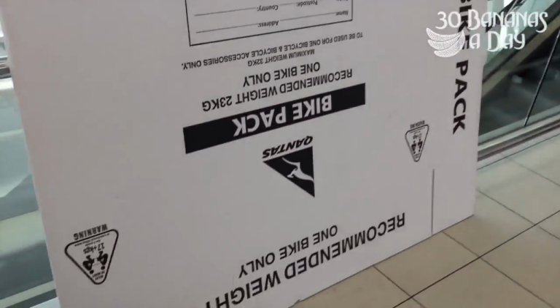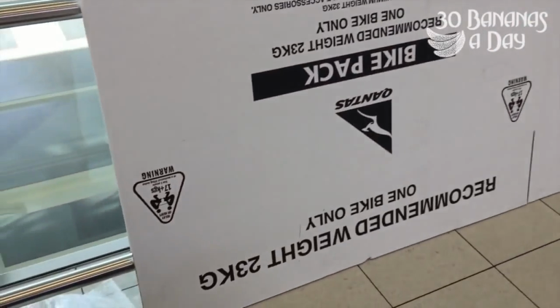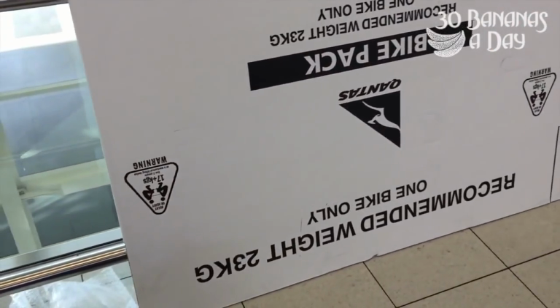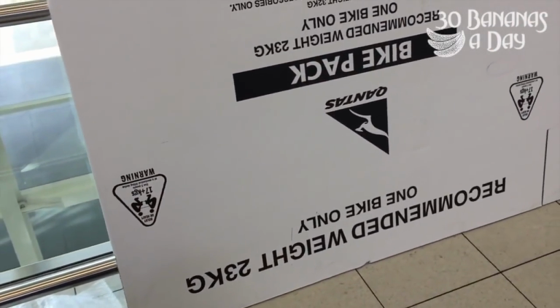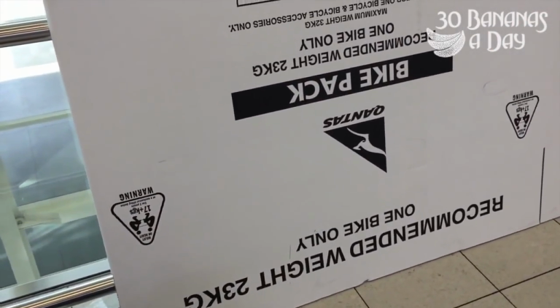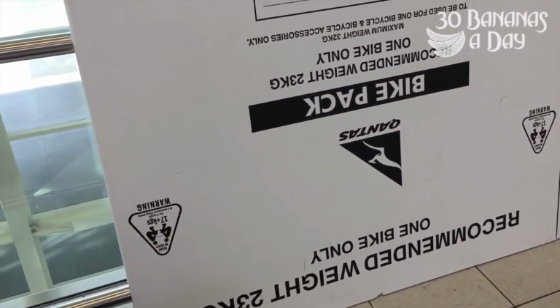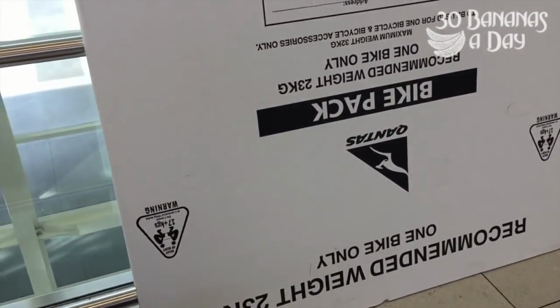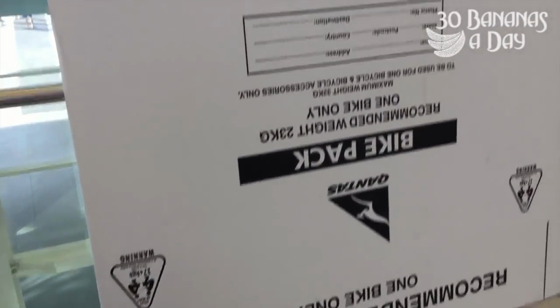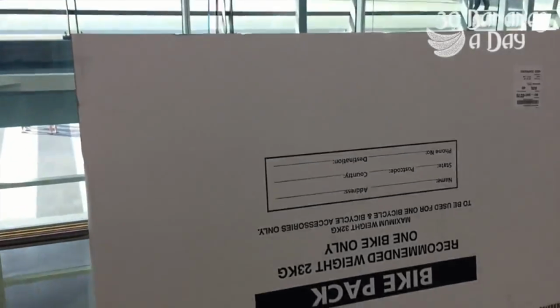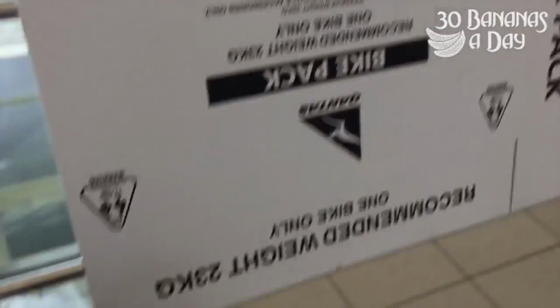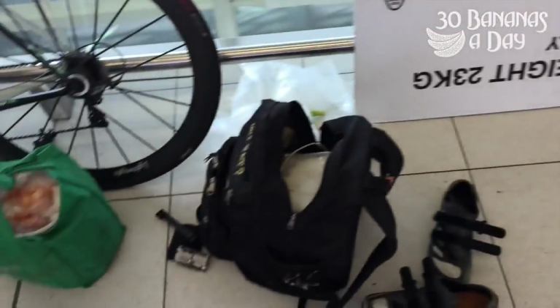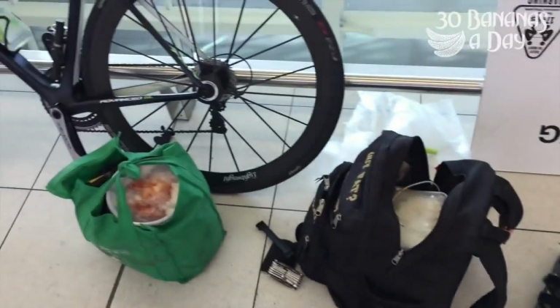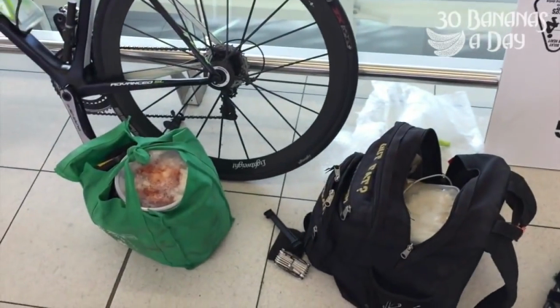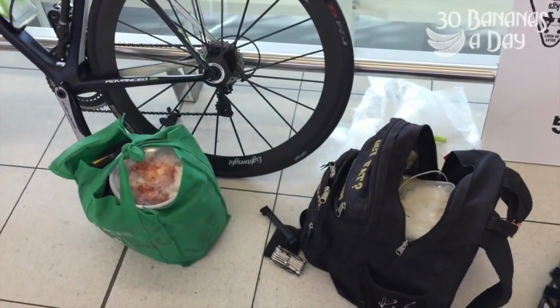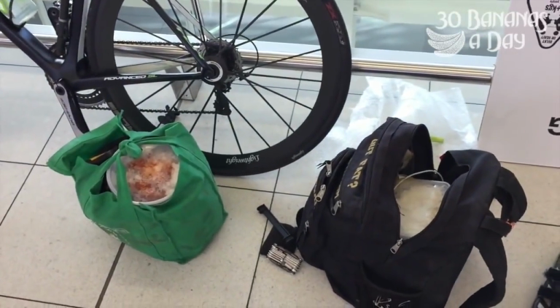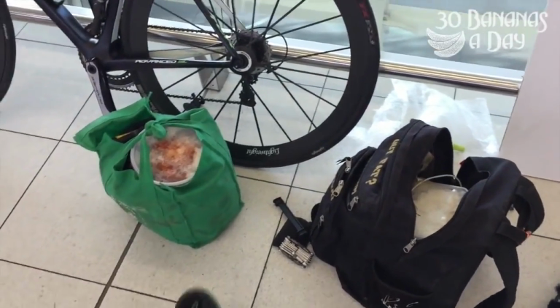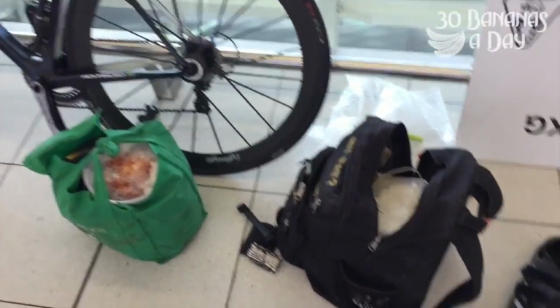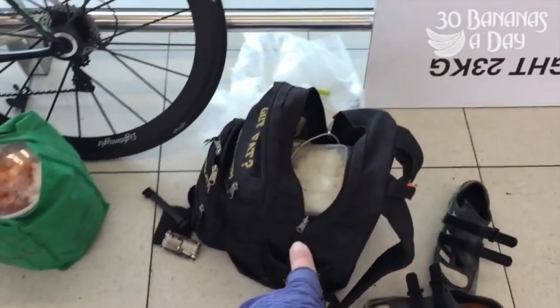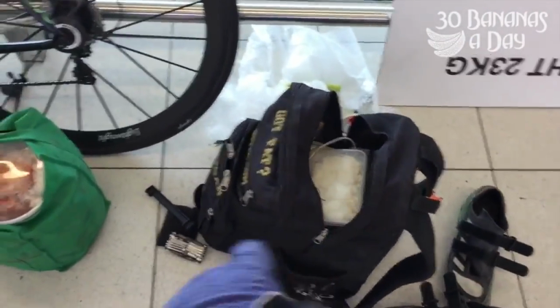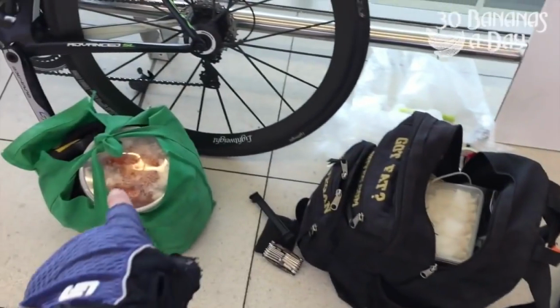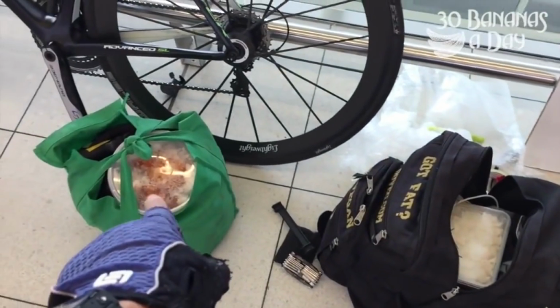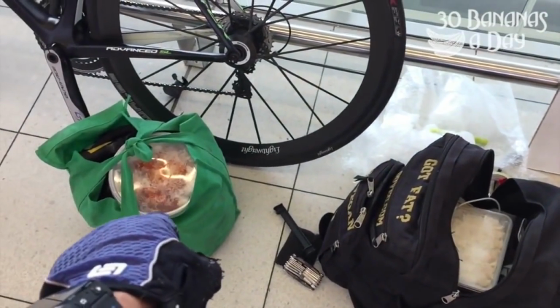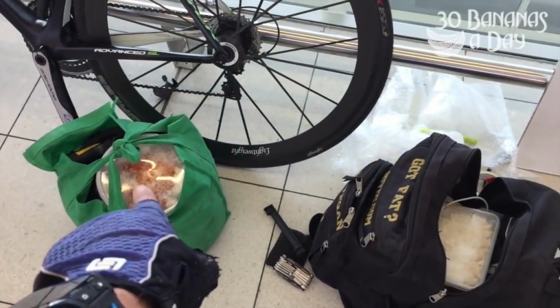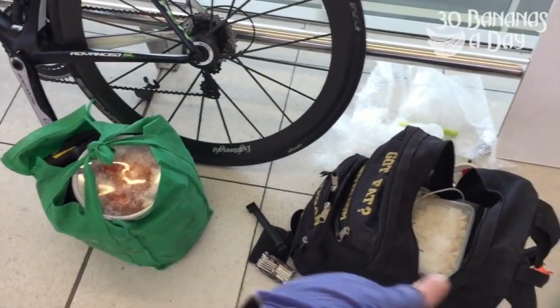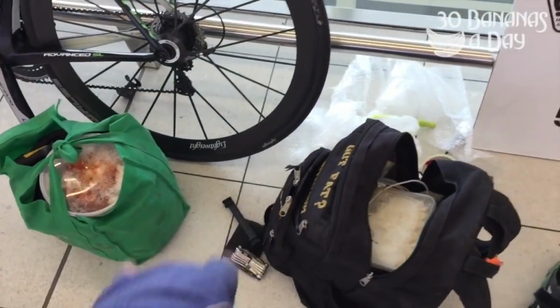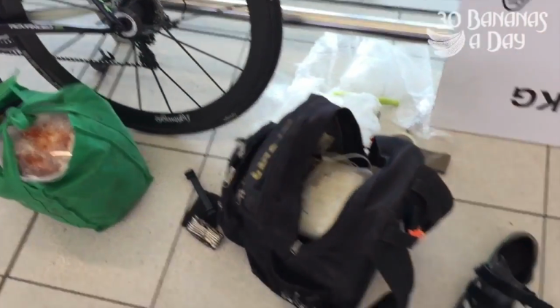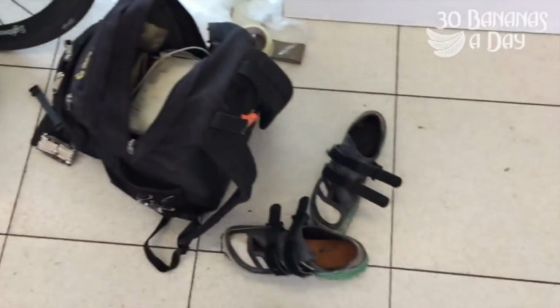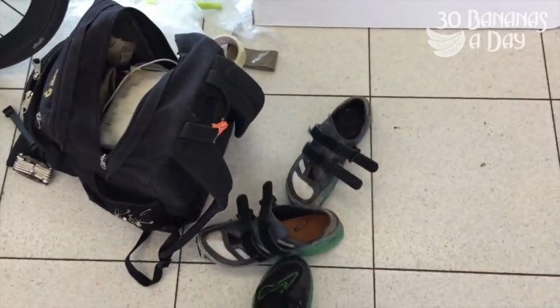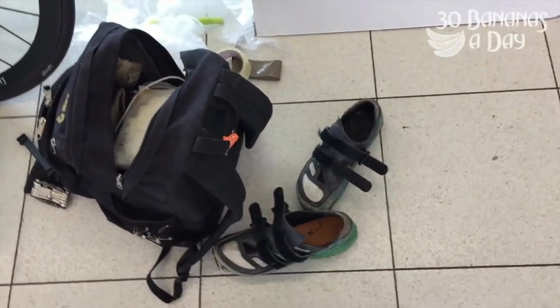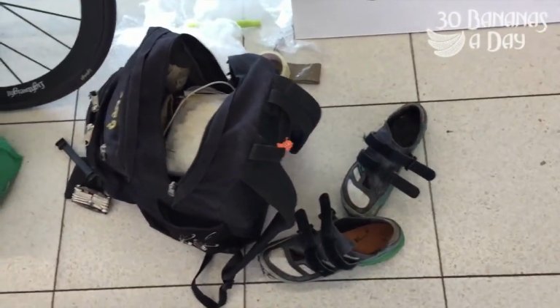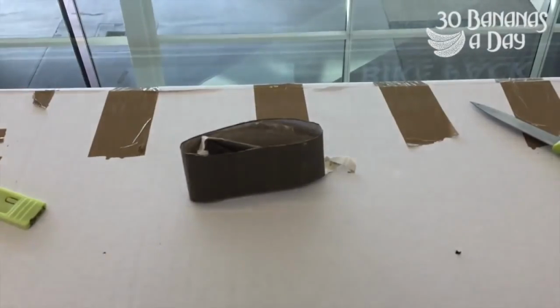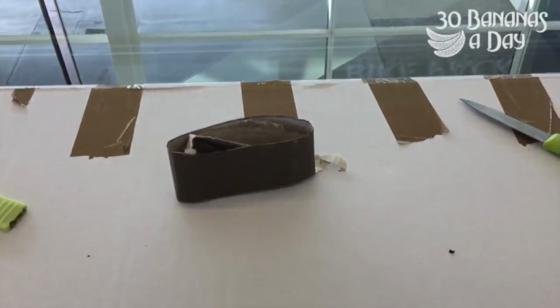This is how I wrap it. It's got a box here from the airport — they do sell them at Adelaide Airport. Normally I can't bring my own but this one's extra big. Got a bit of junk here, got to get back to Fremantle.